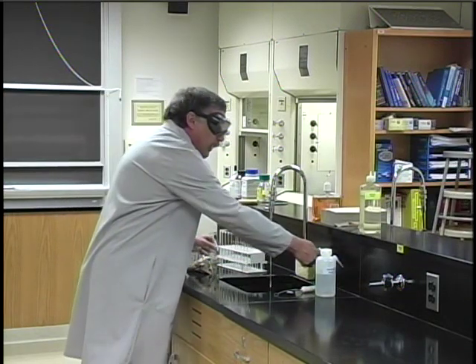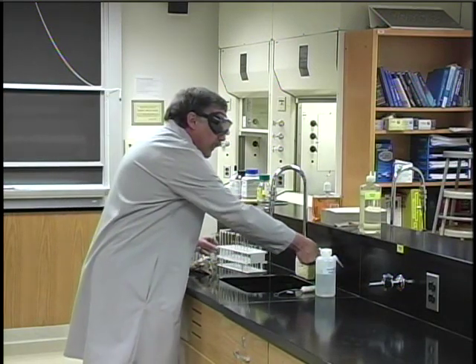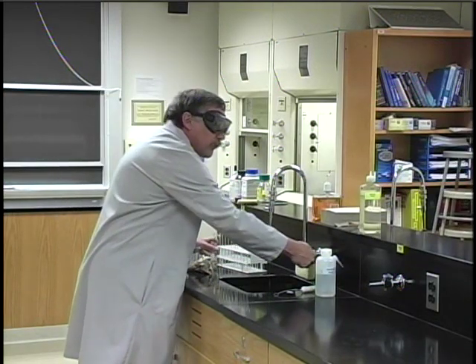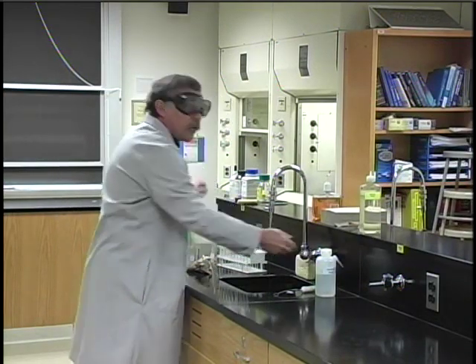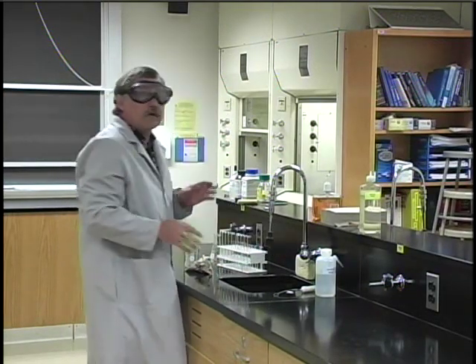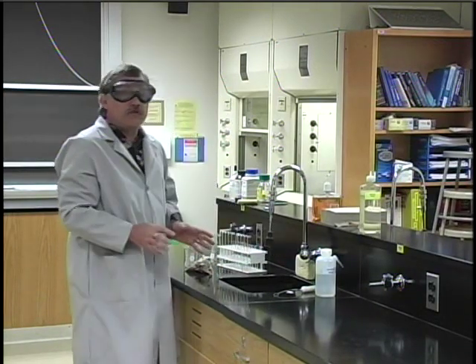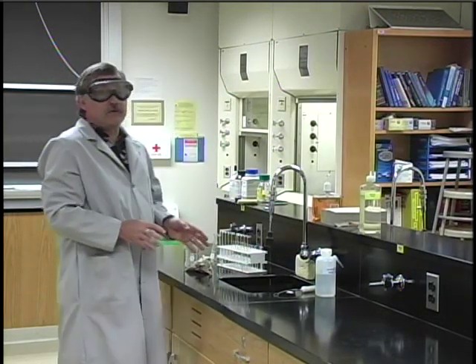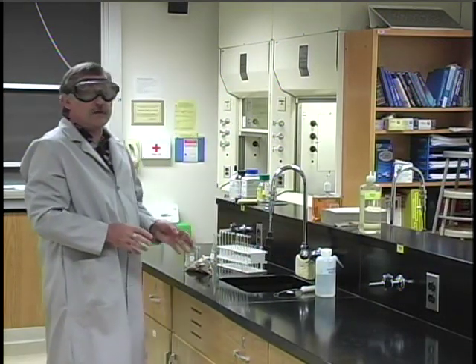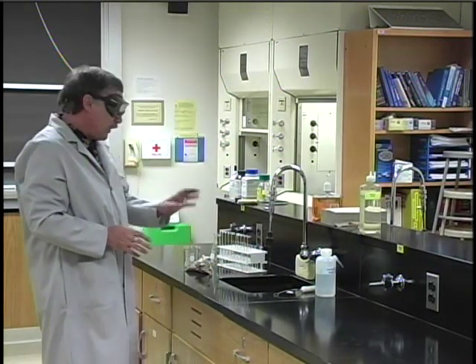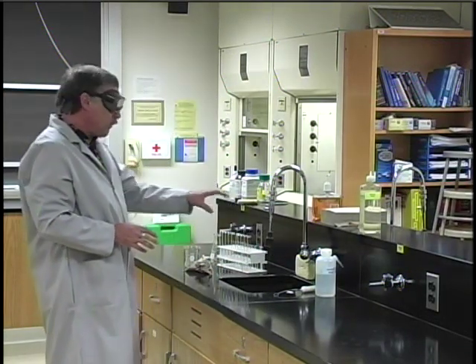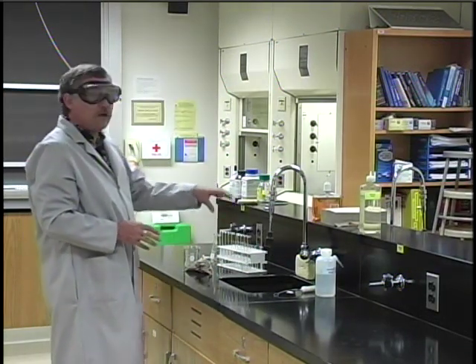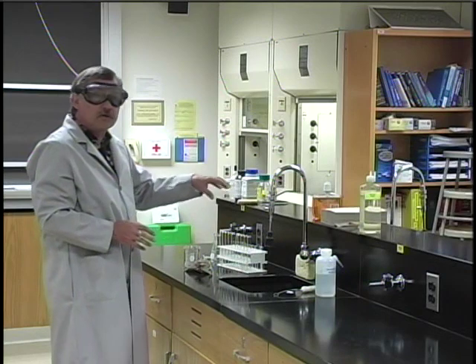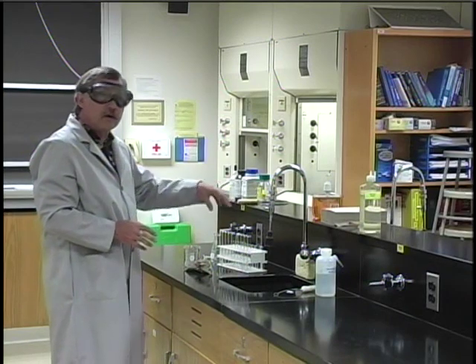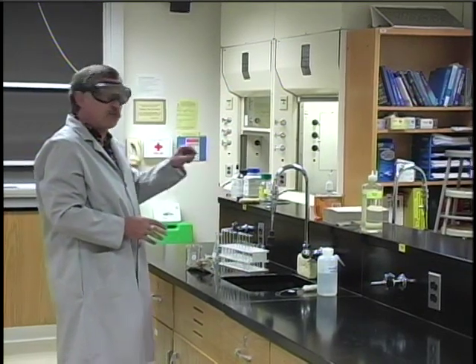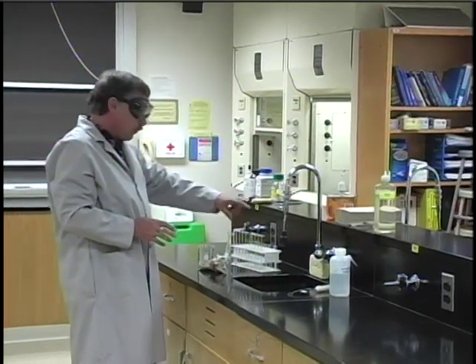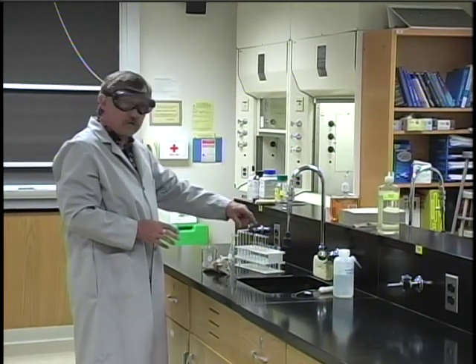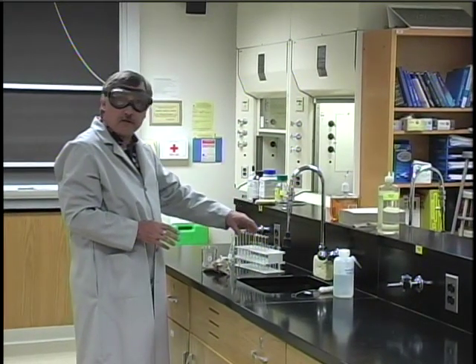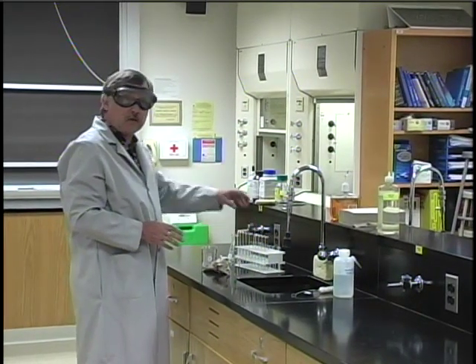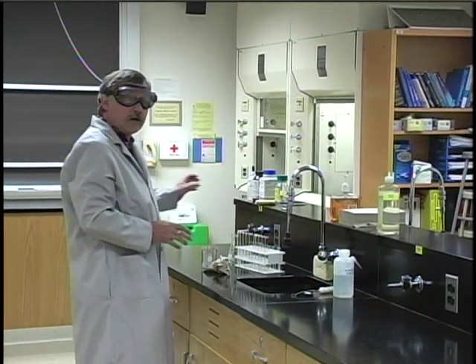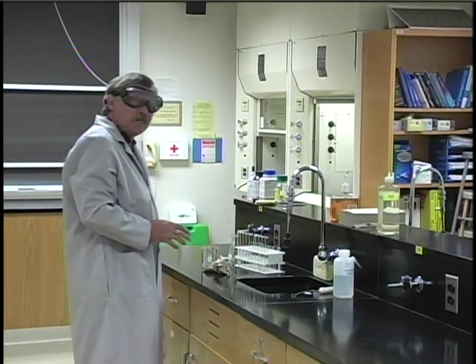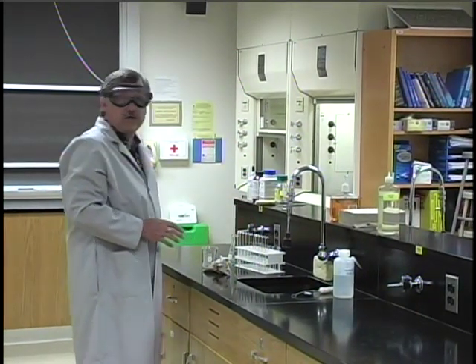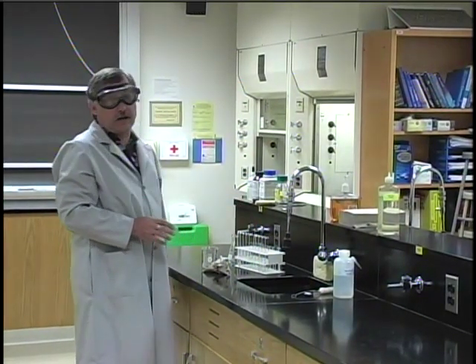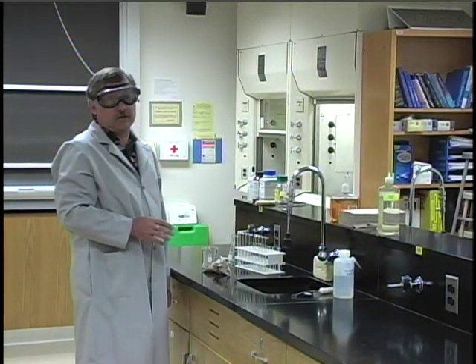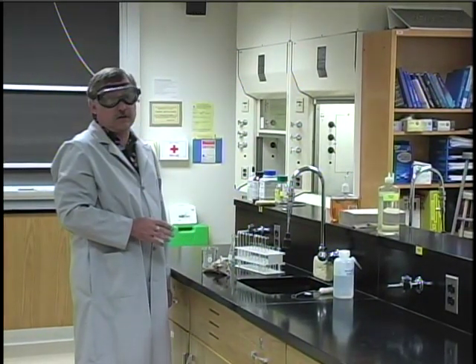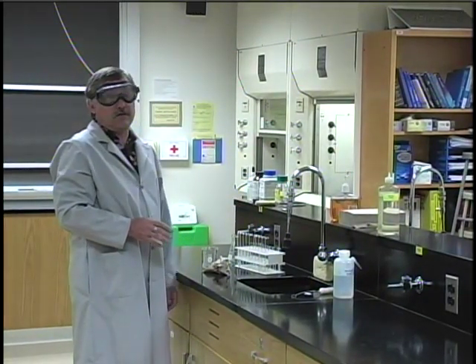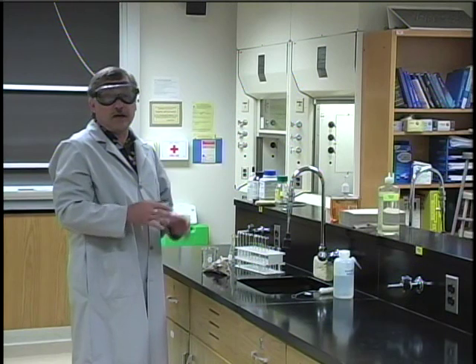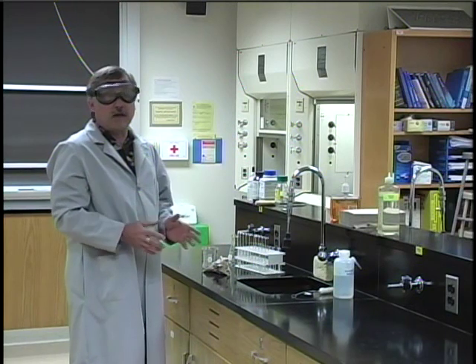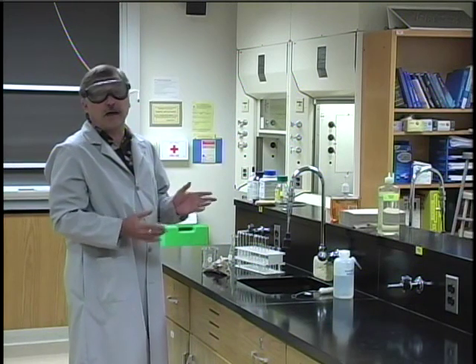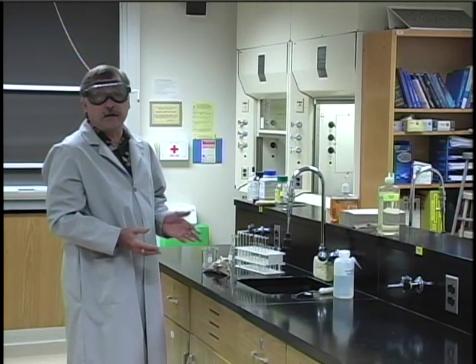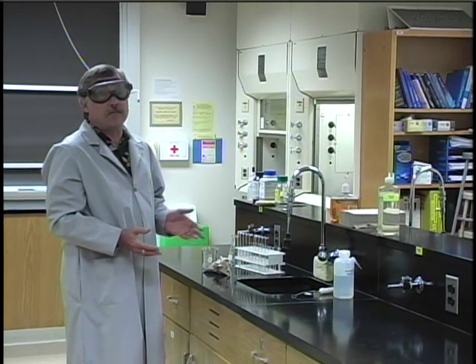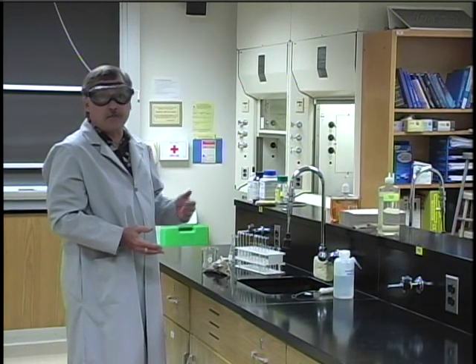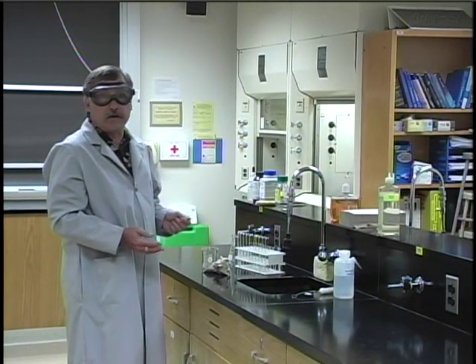Remember, under no circumstances is it ever okay to put dirty glassware or glassware that has chemicals in it back into your lab station. If you get it dirty, you have to clean it up before you leave.